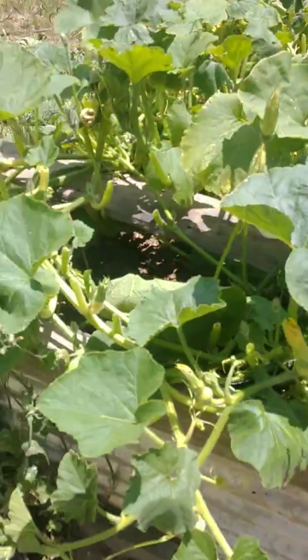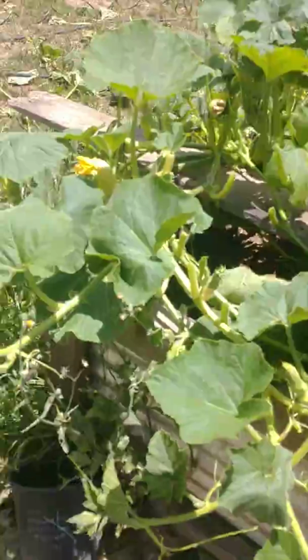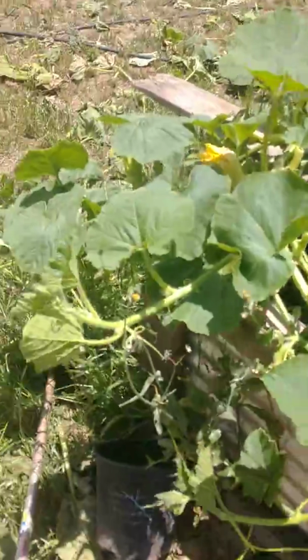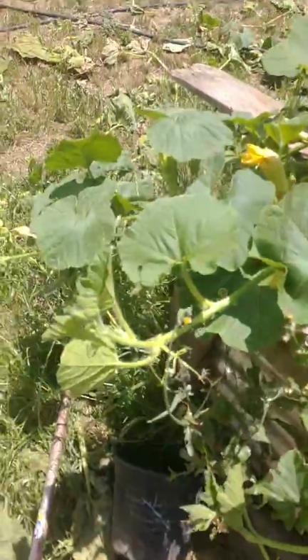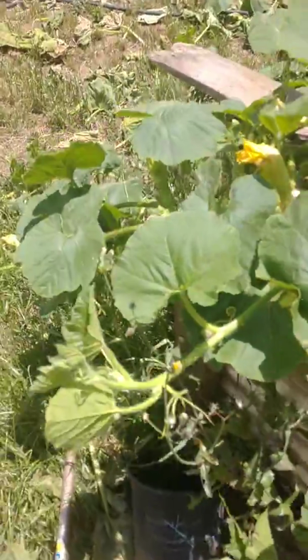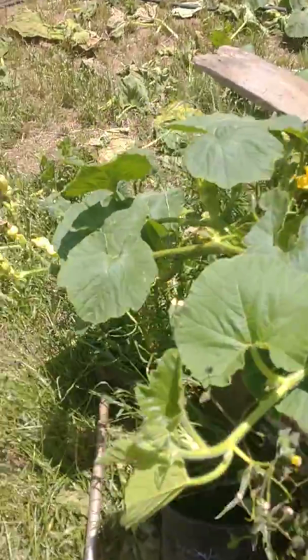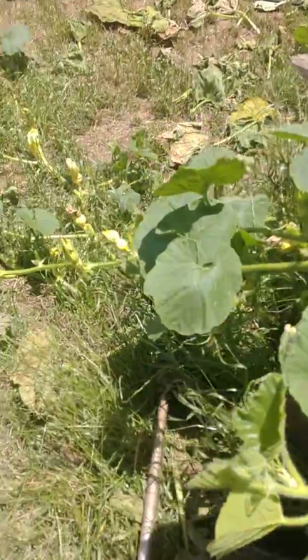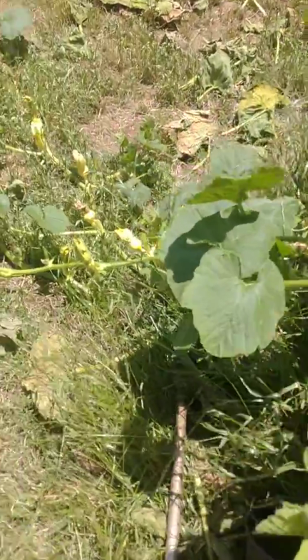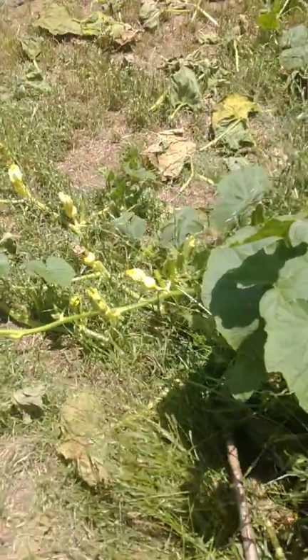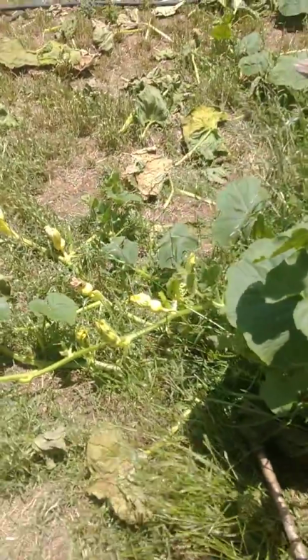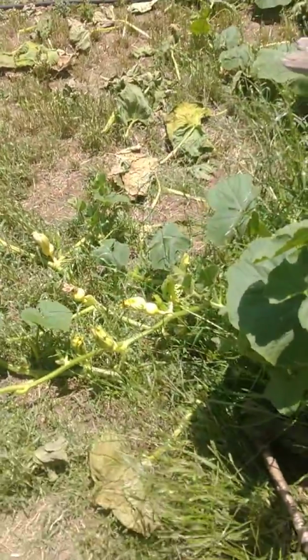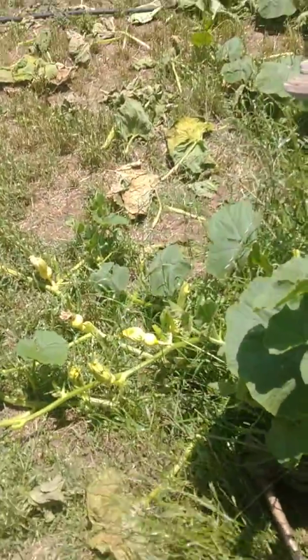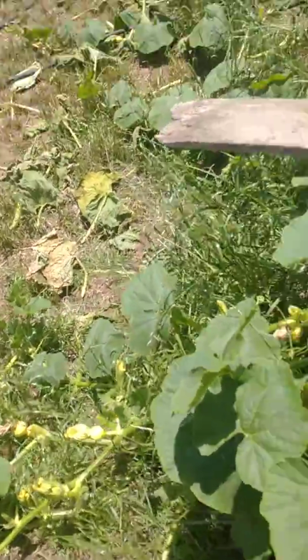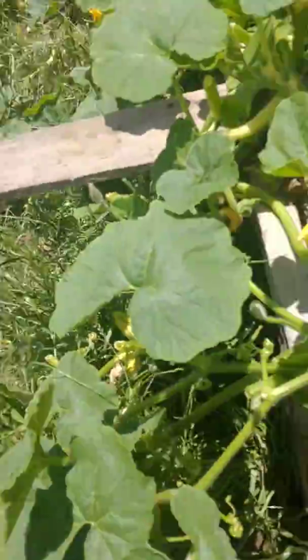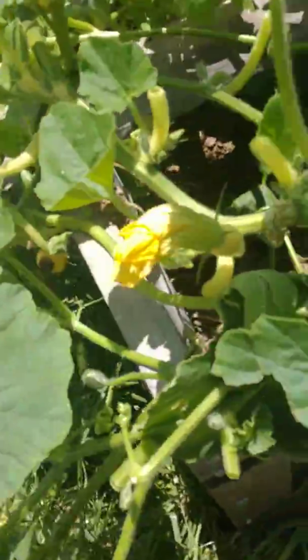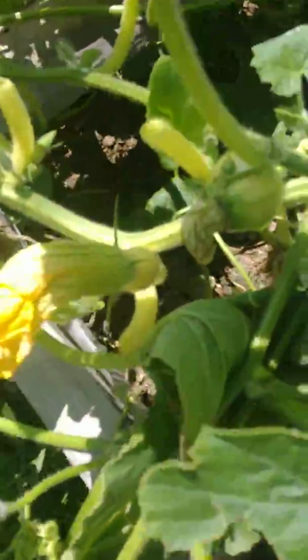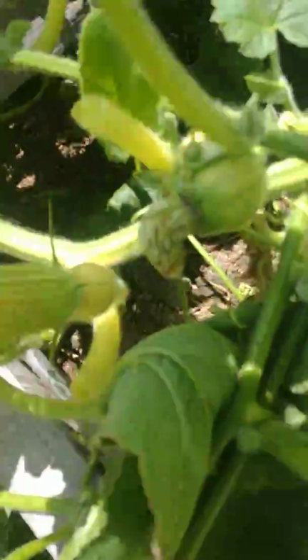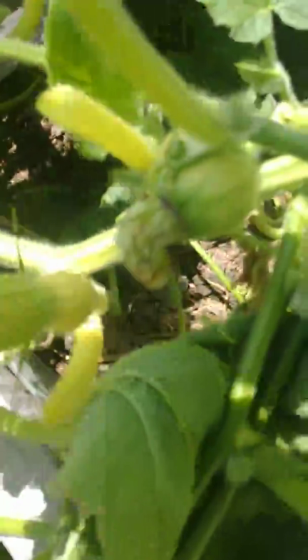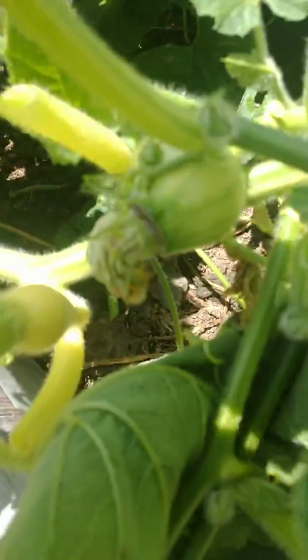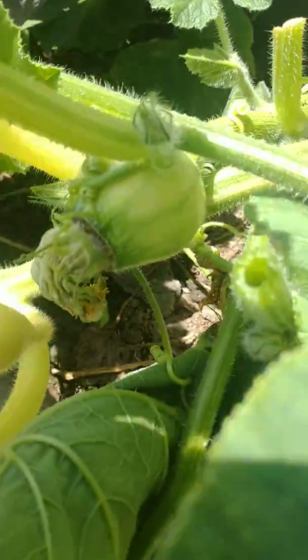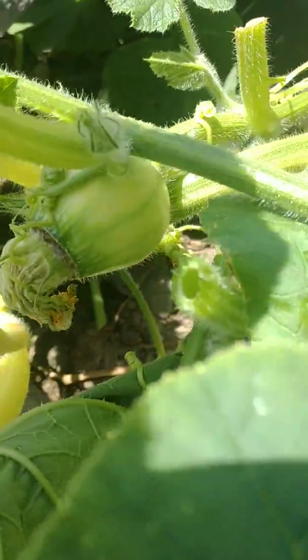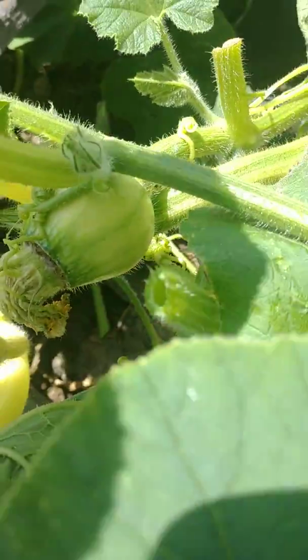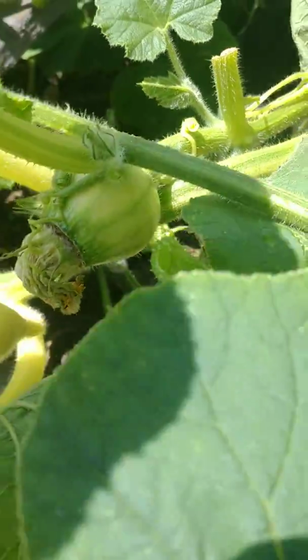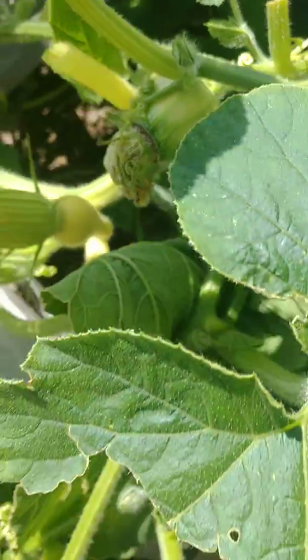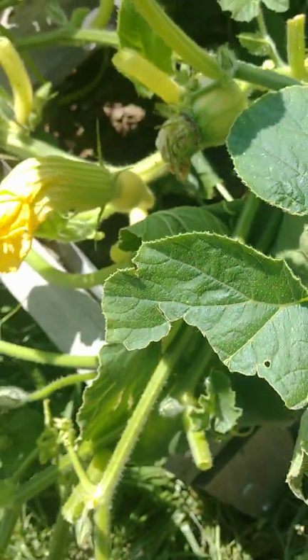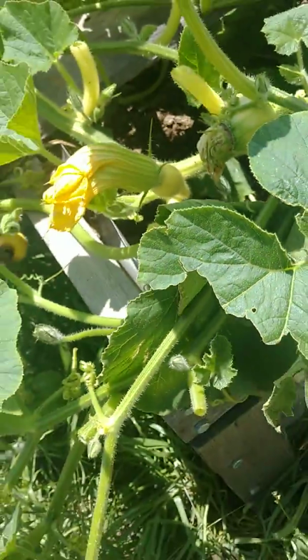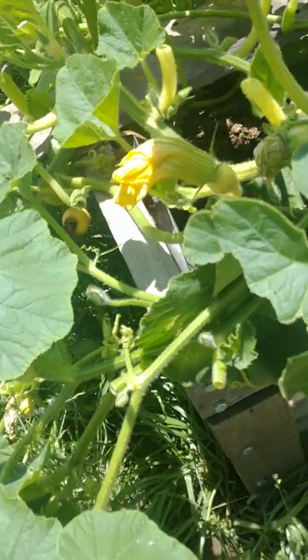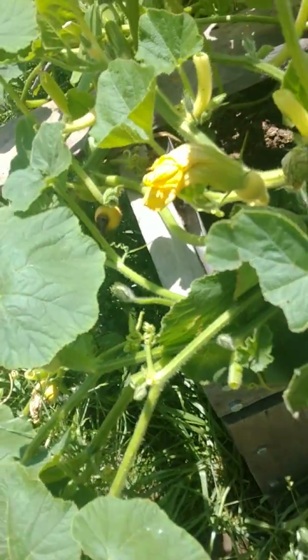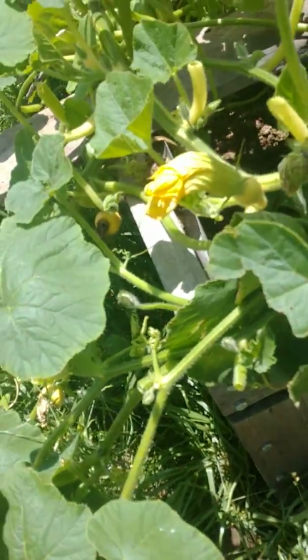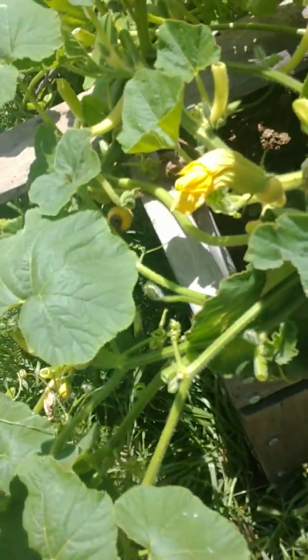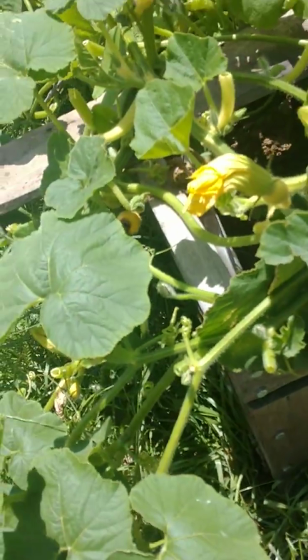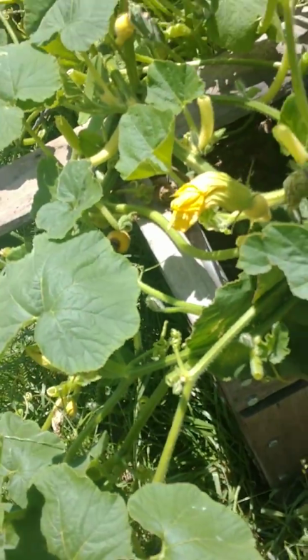Now there's all kinds of different squash in here — pumpkins, that's a pumpkin right there, we've got zucchini, we've got heirloom tomatoes.